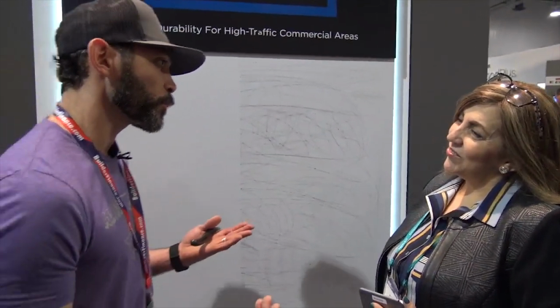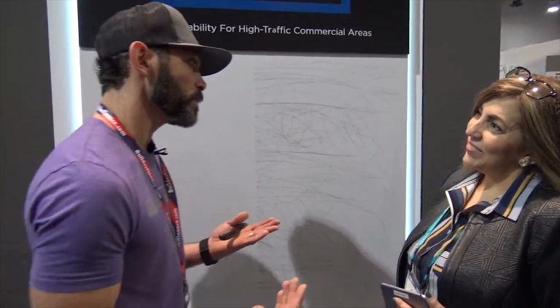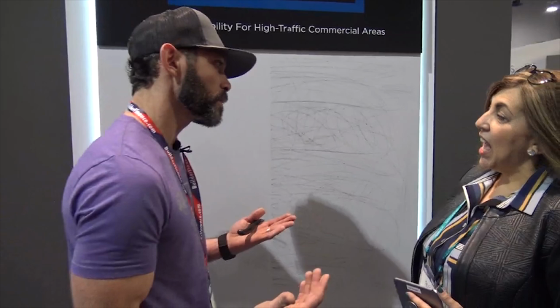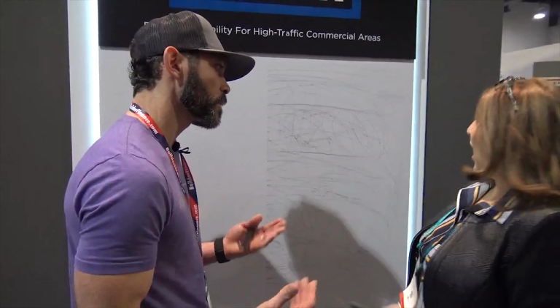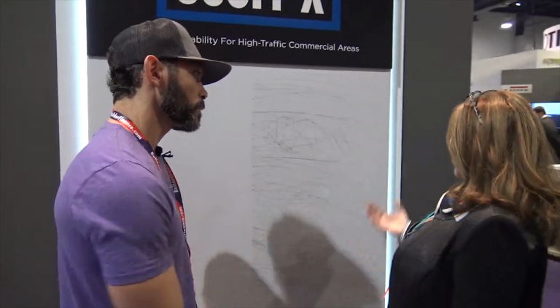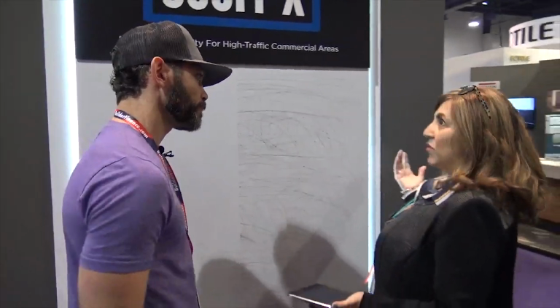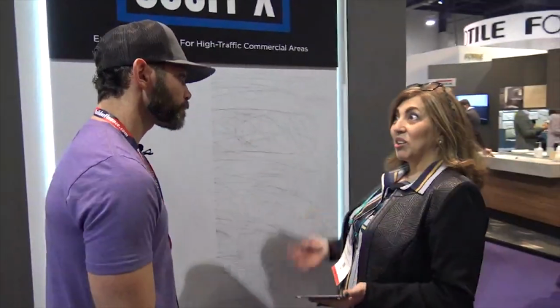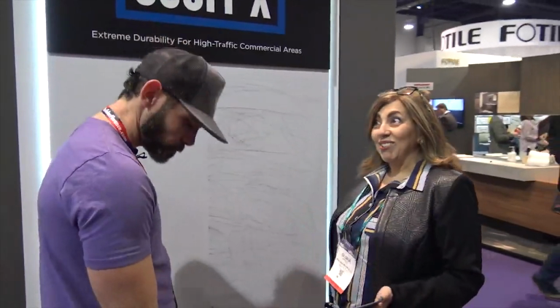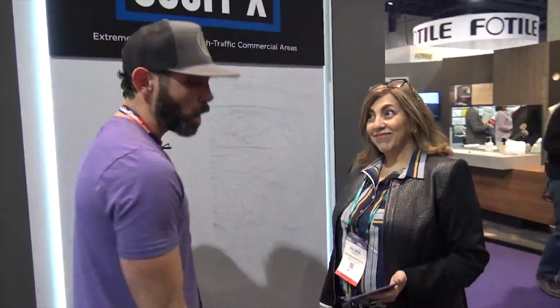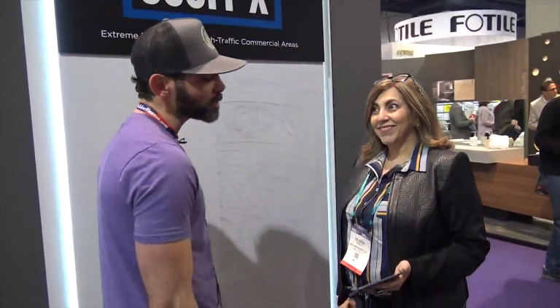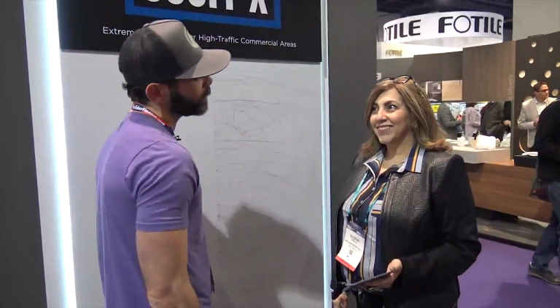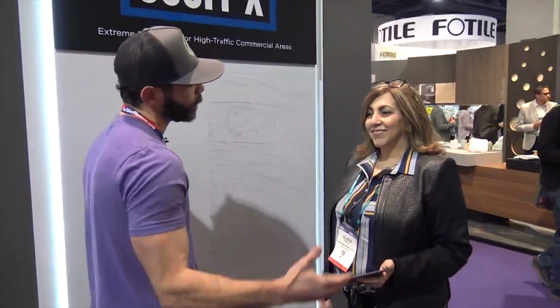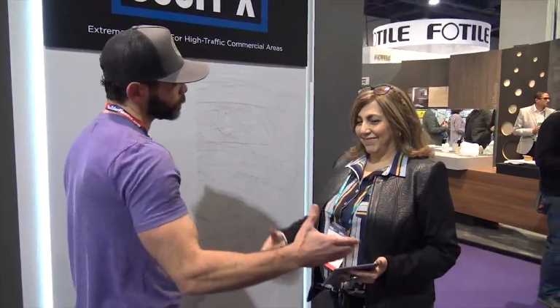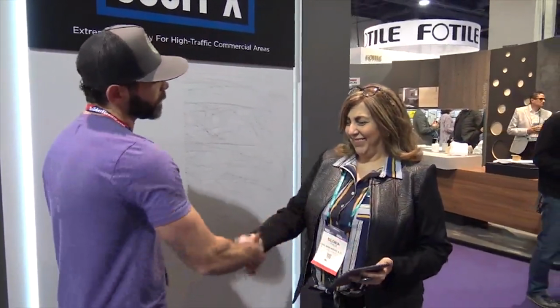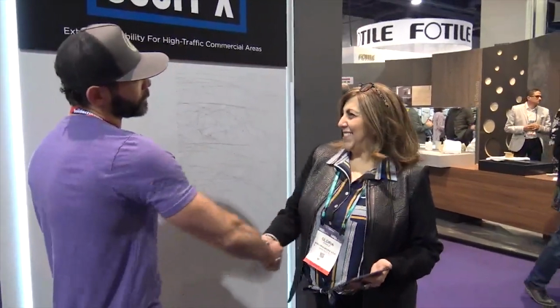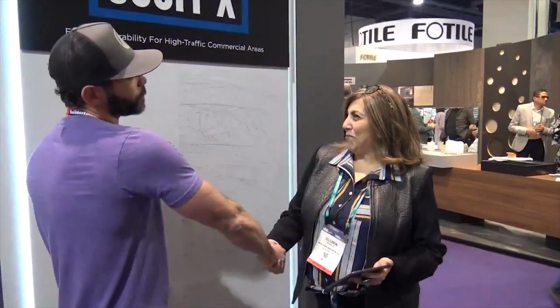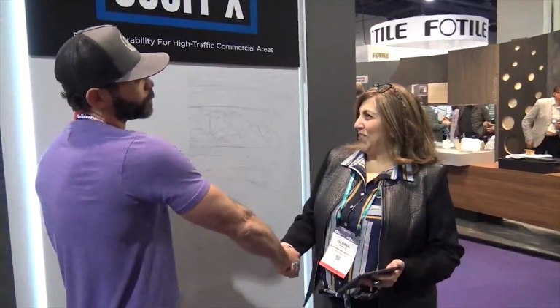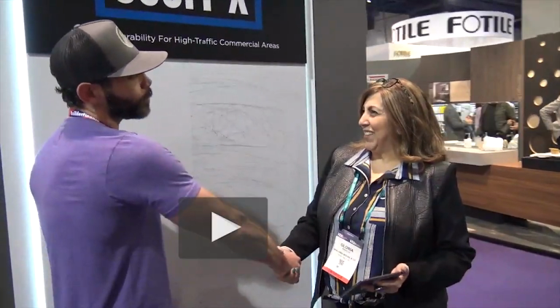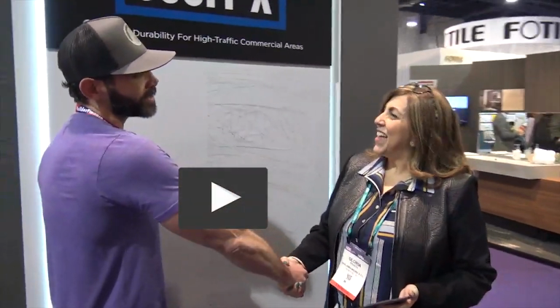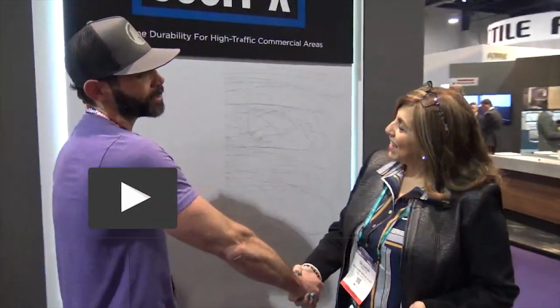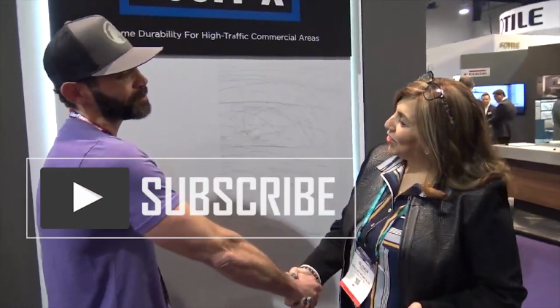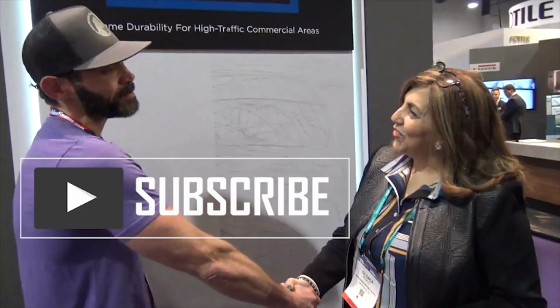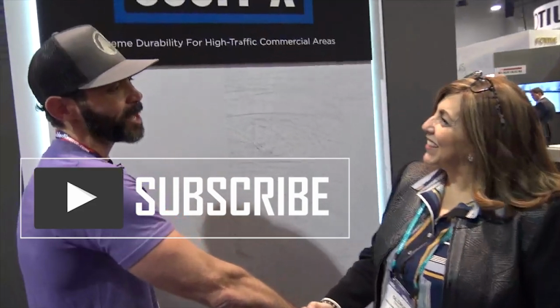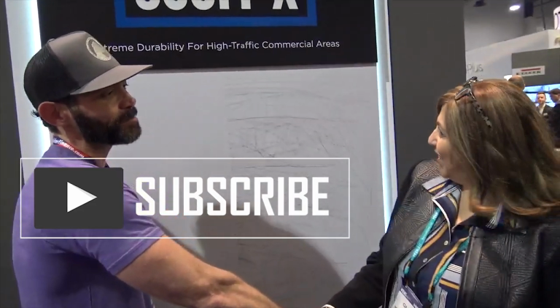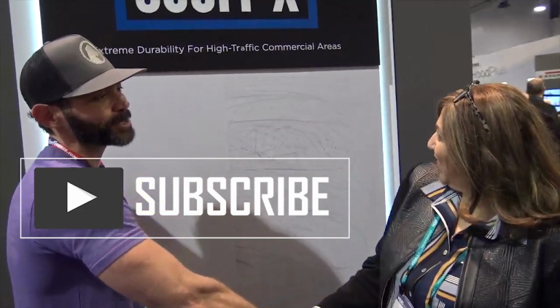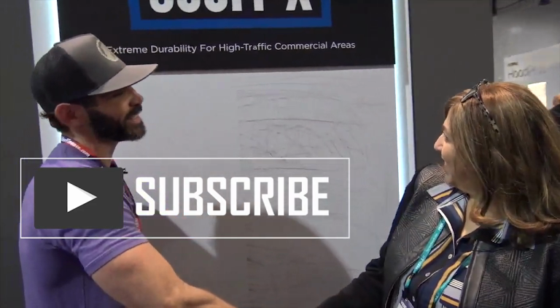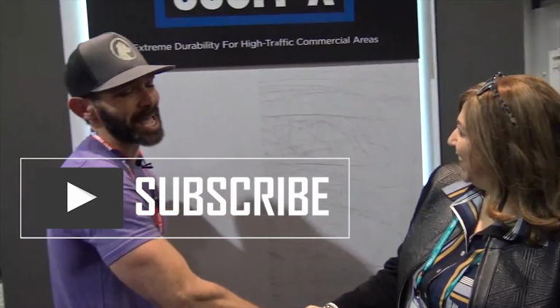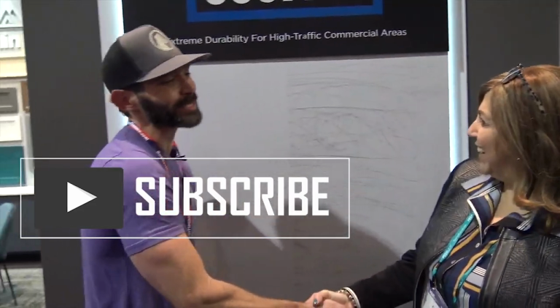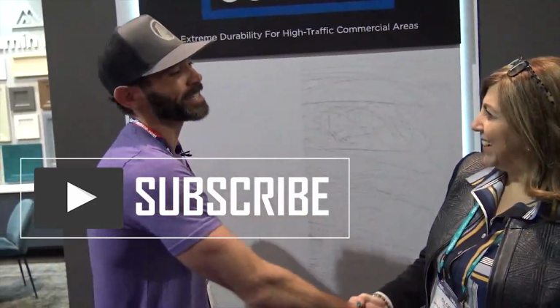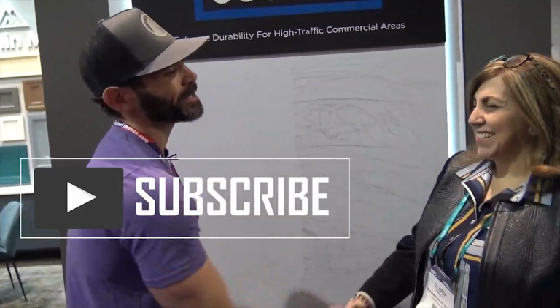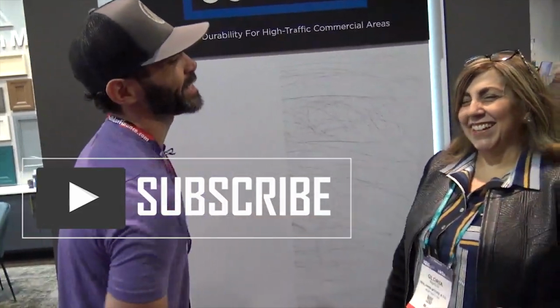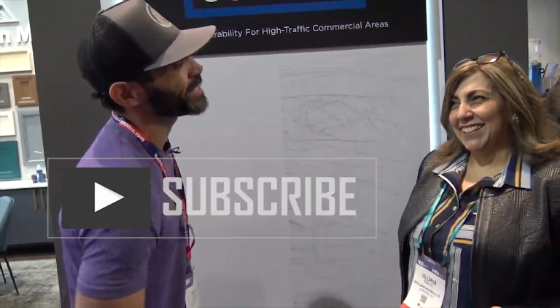That covers everything at the Benjamin Moore booth. Thank you very much for your time — I love the Benjamin Moore products and will keep purchasing them.